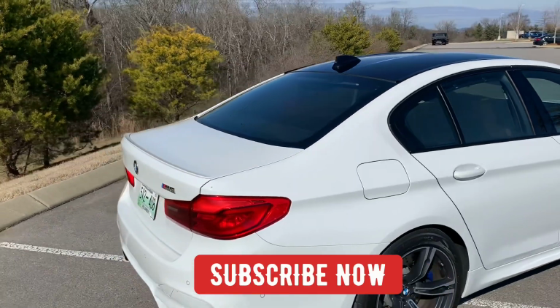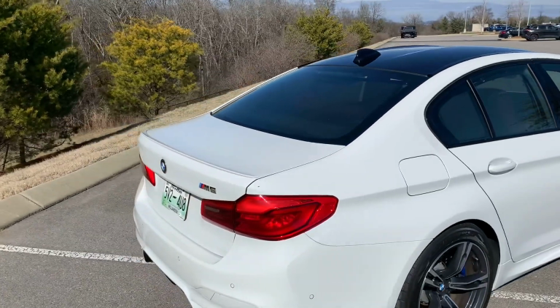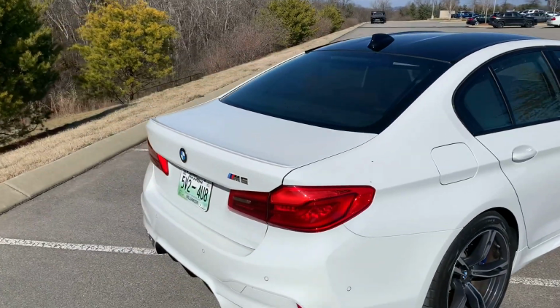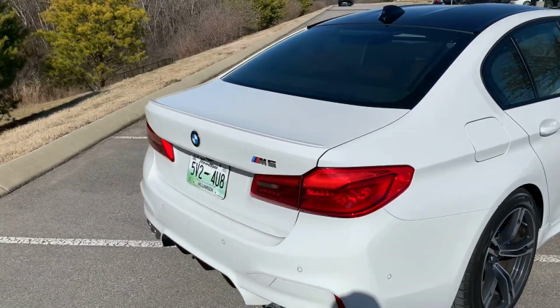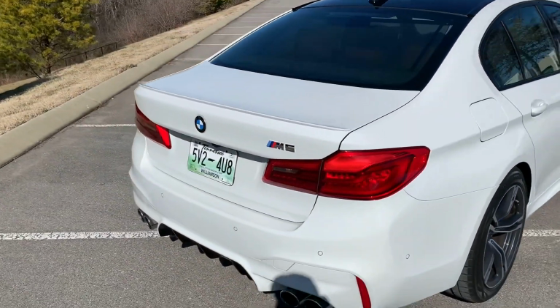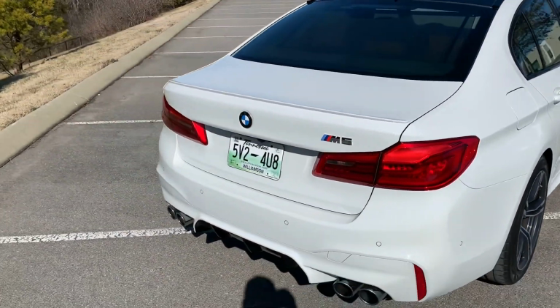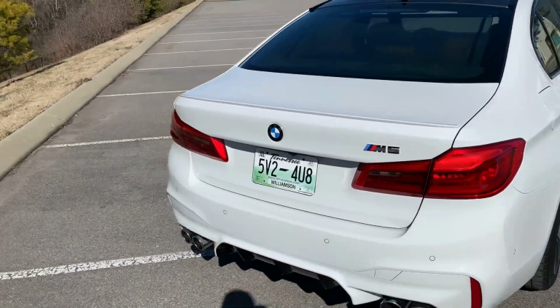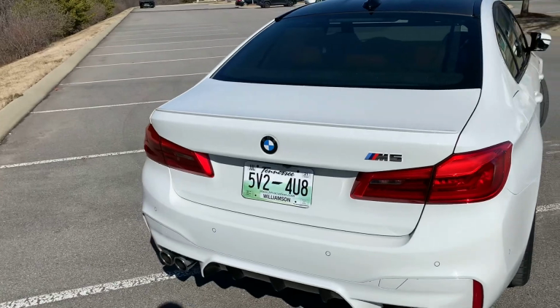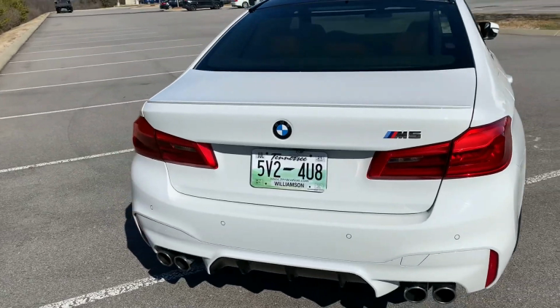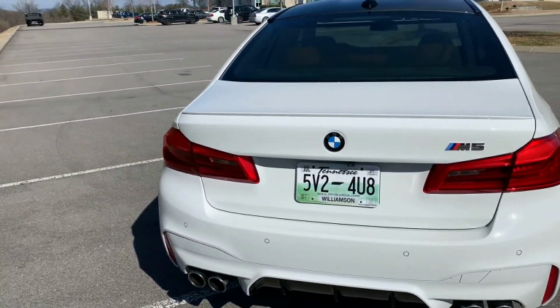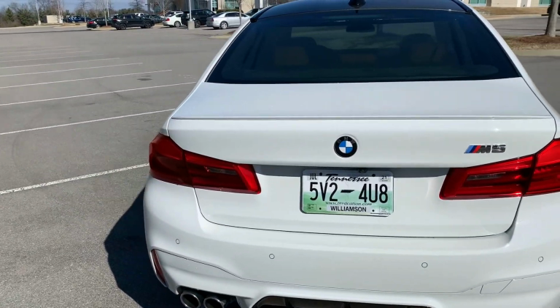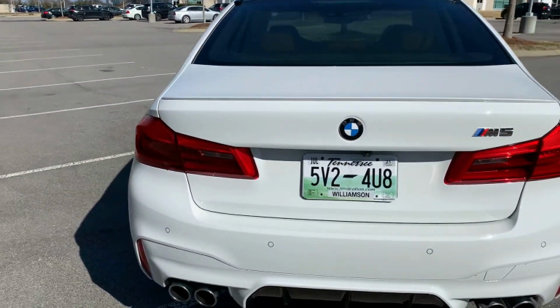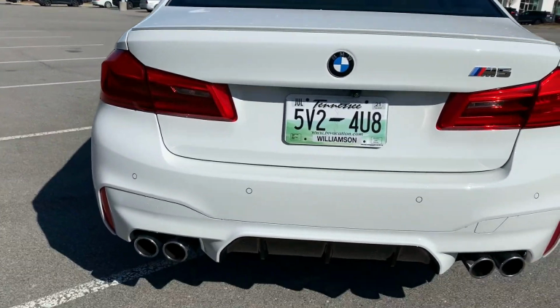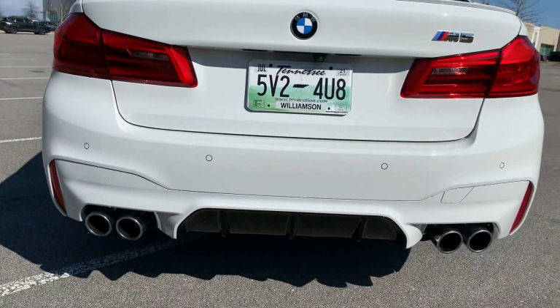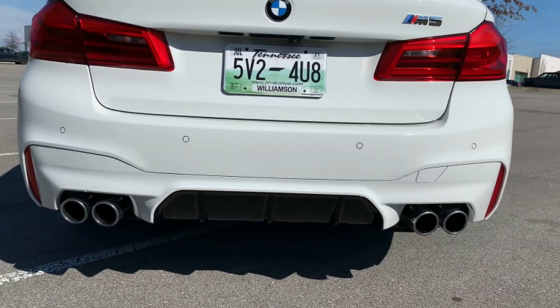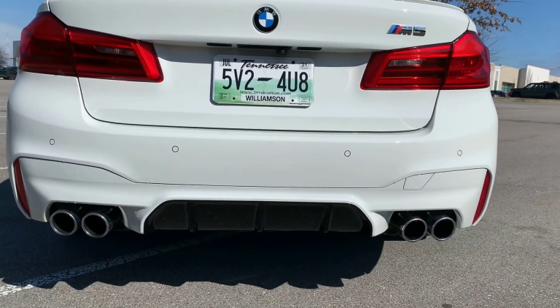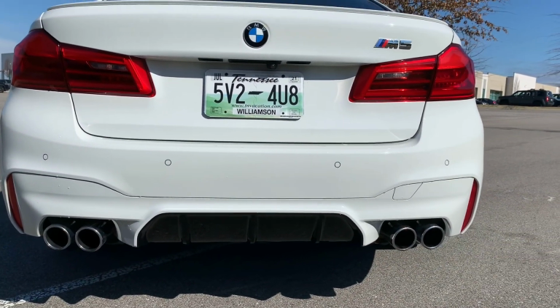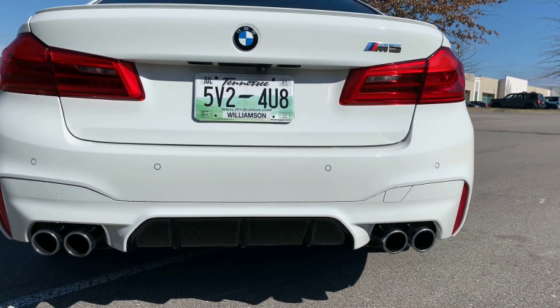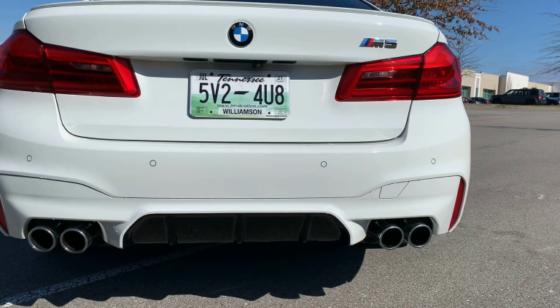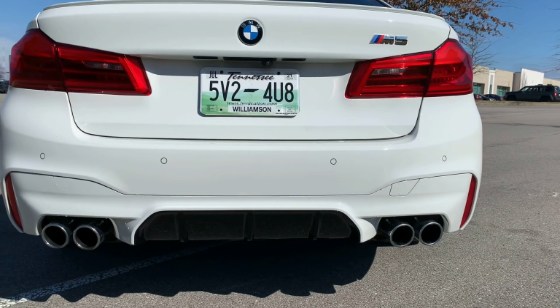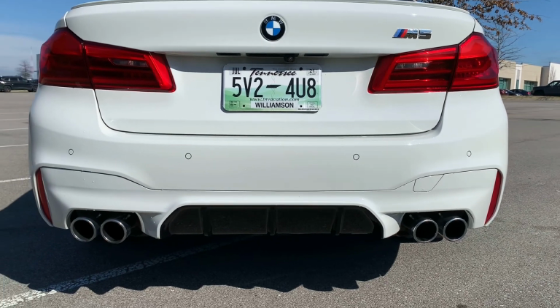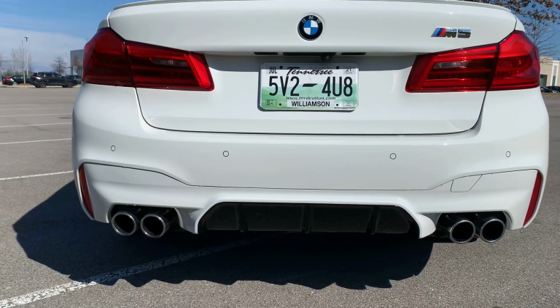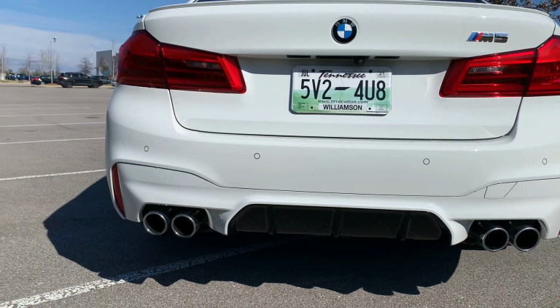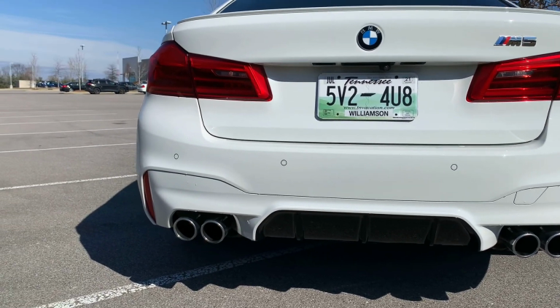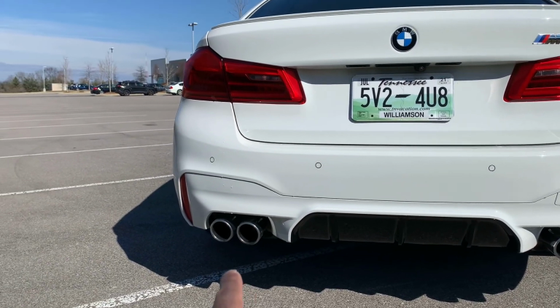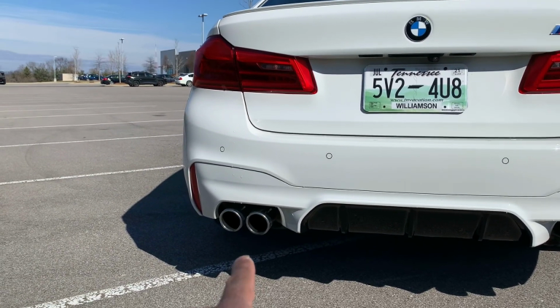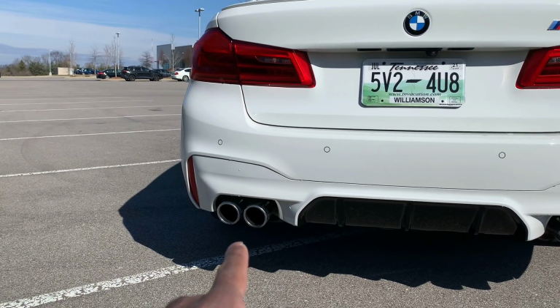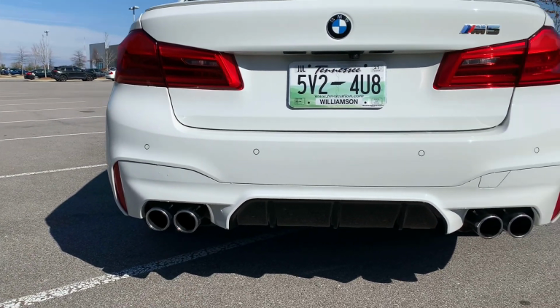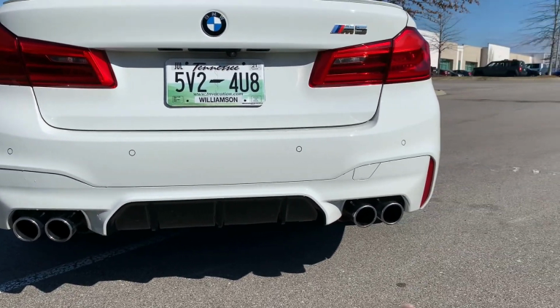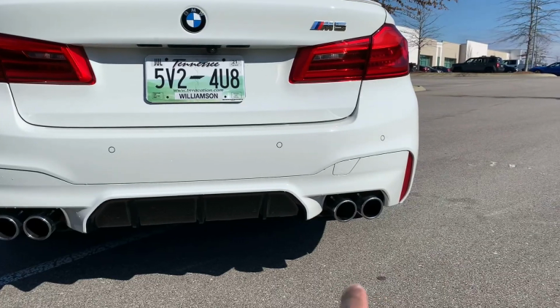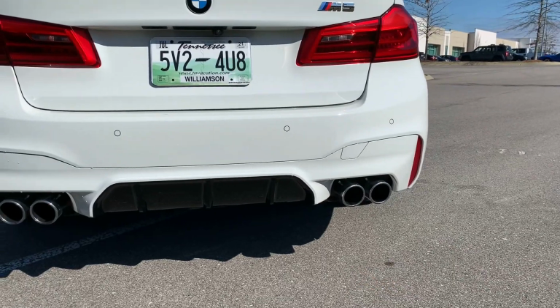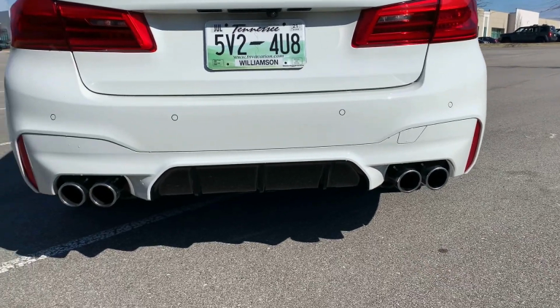This reminds me of the 2018 model — I'm not really sure of the differences, but the starting price for this is around $102,000. It still has 600 horsepower, and as you can see we have the dual pipes on both sides.